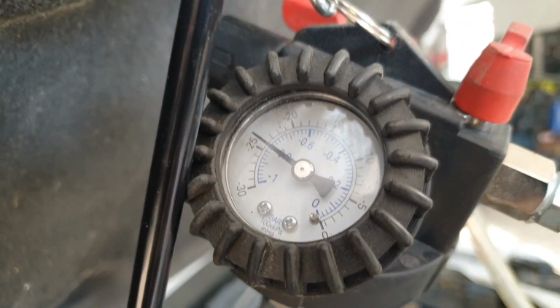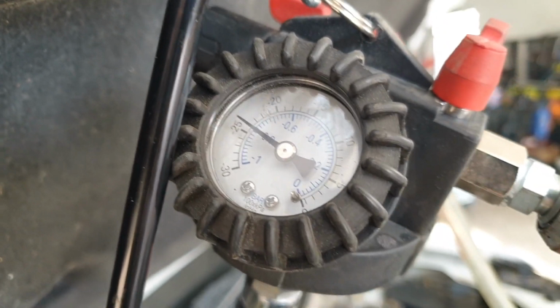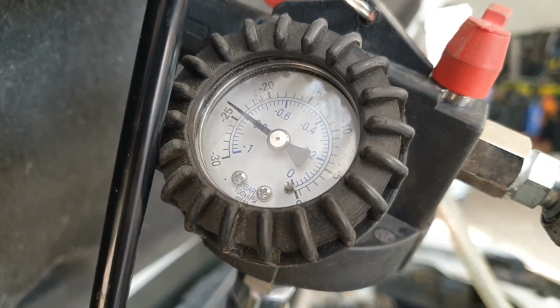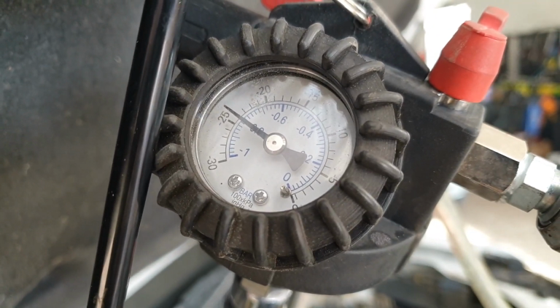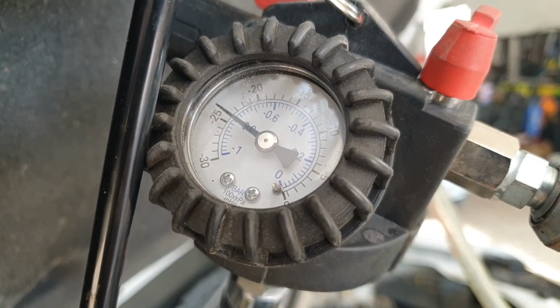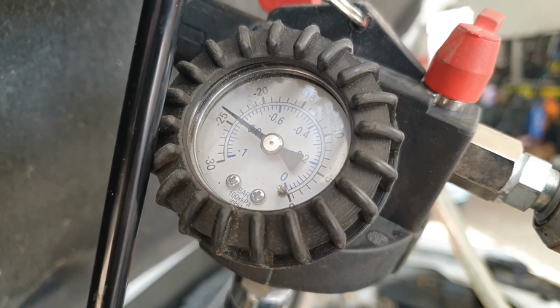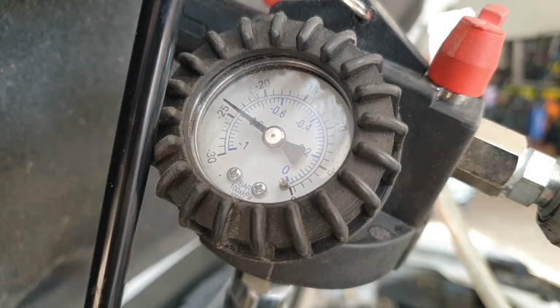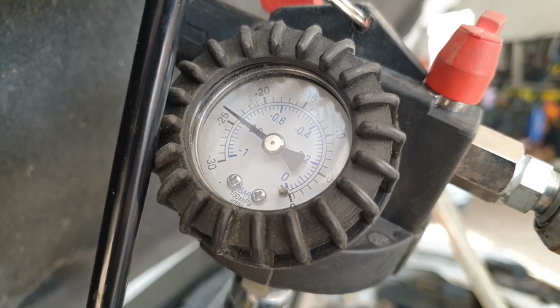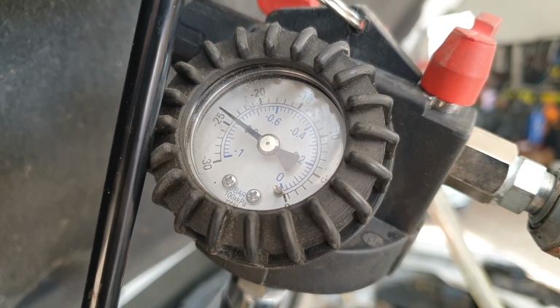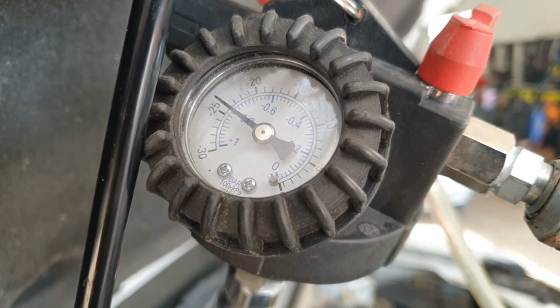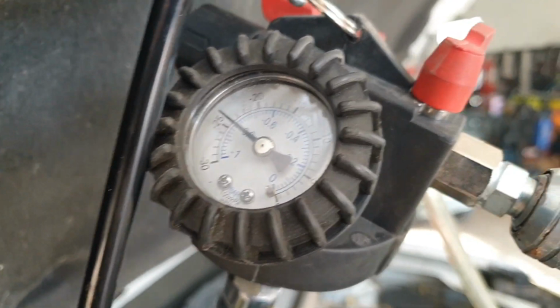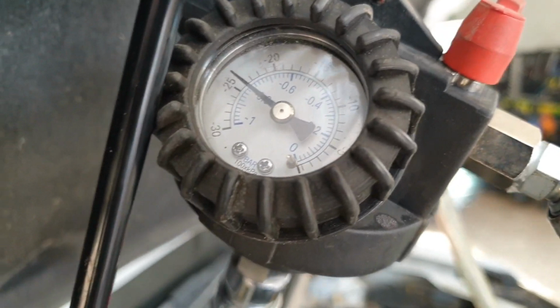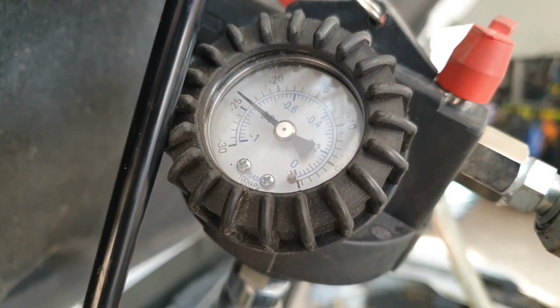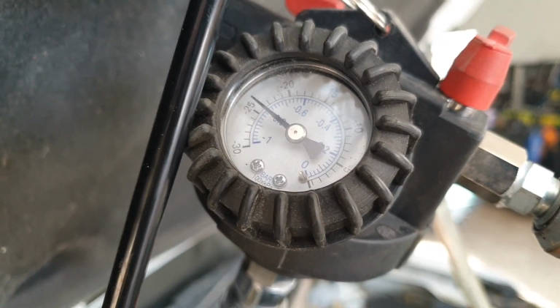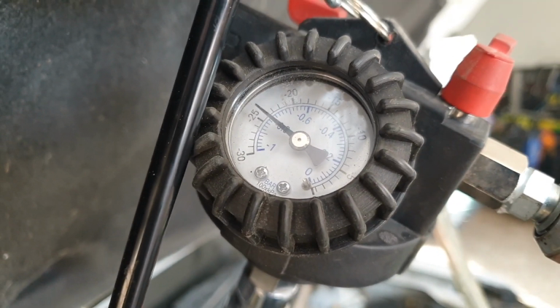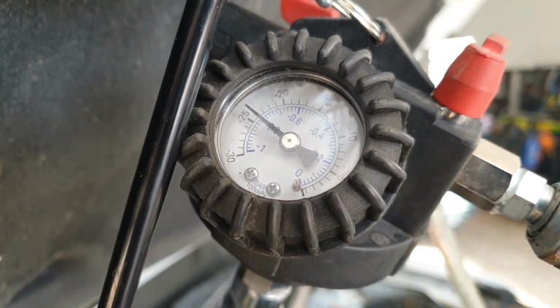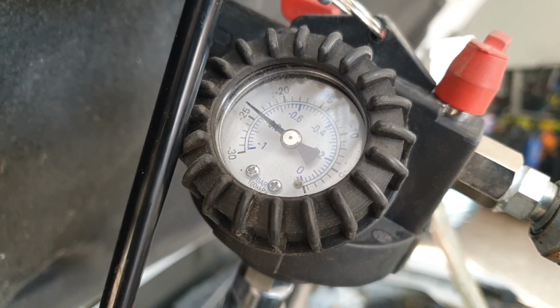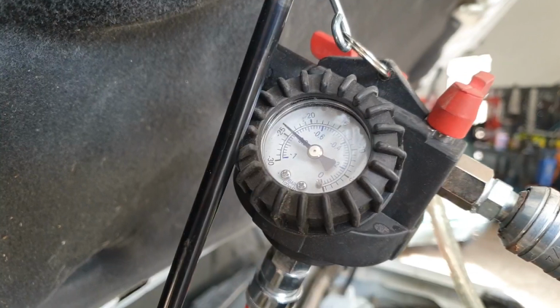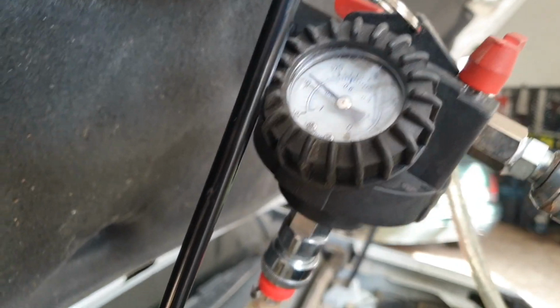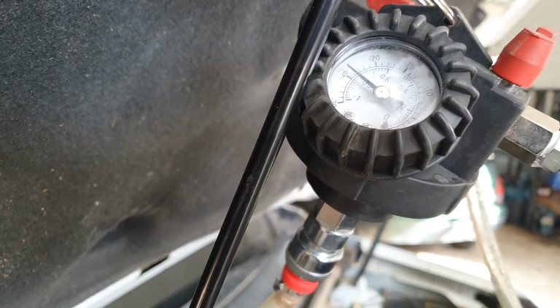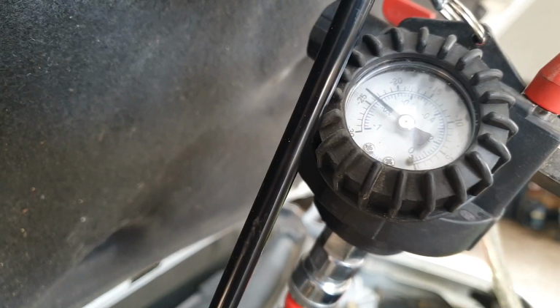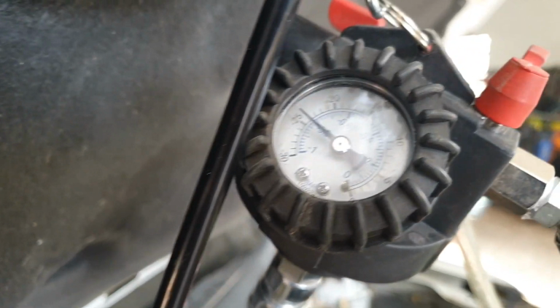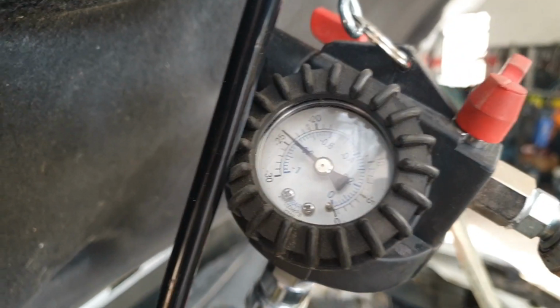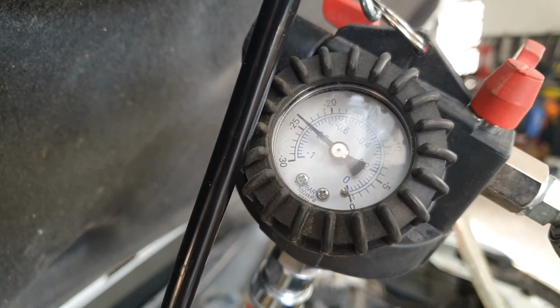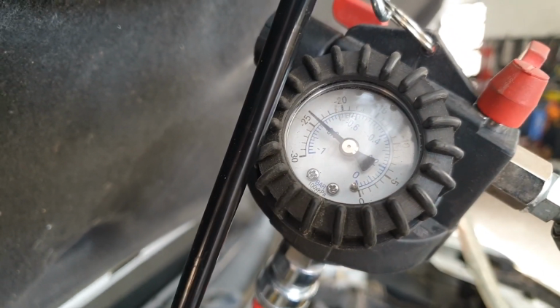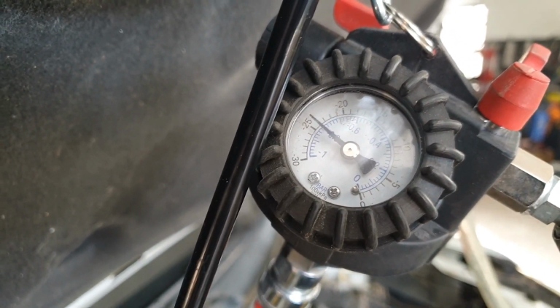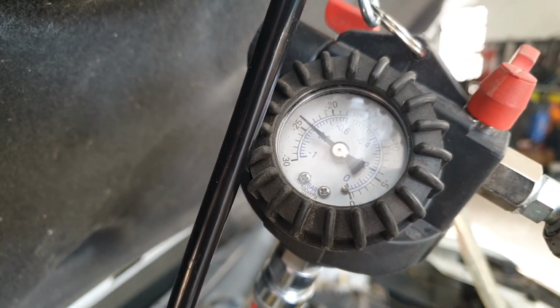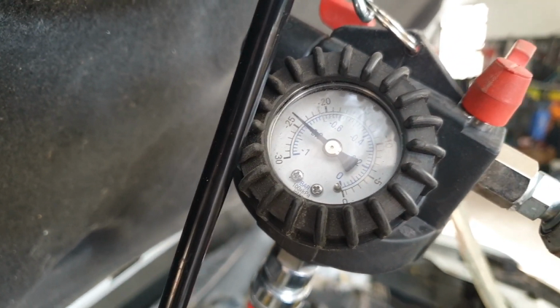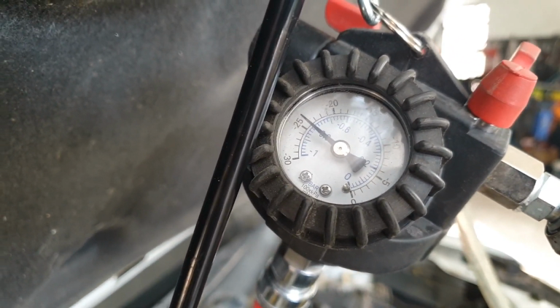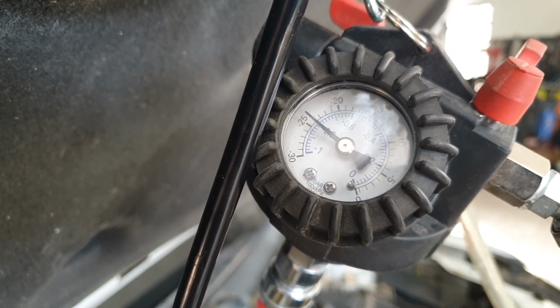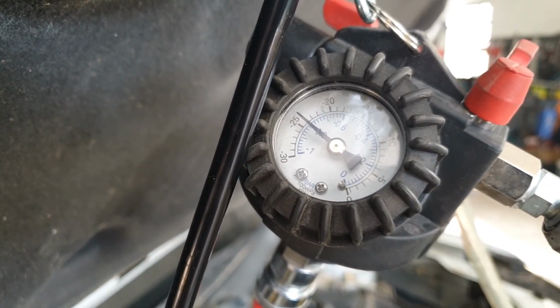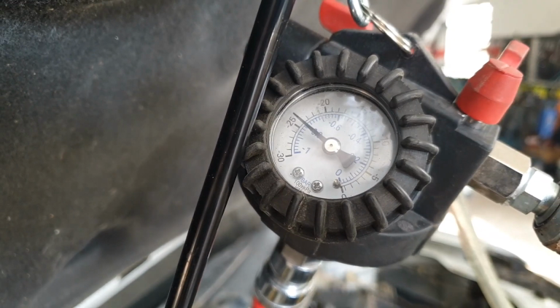Now what we do, we give it 10 minutes to make sure it holds the vacuum and then we fill it up. So that's been just over 10 minutes and there's been no movement there, so it's holding its vacuum nicely.